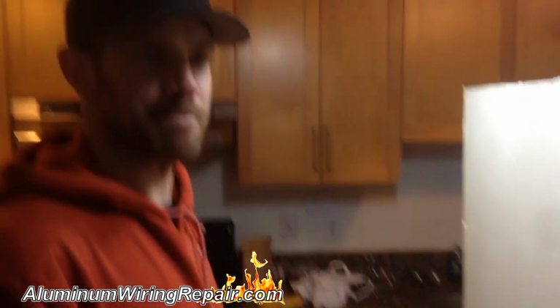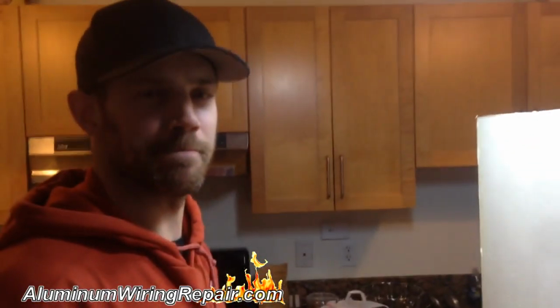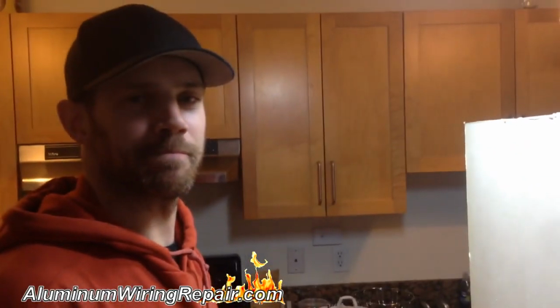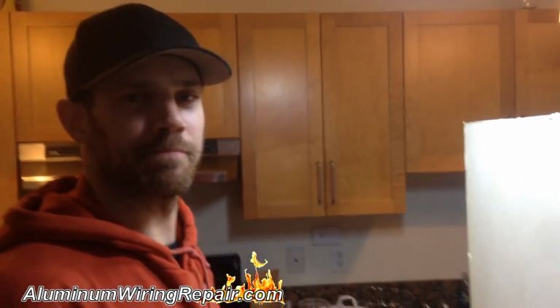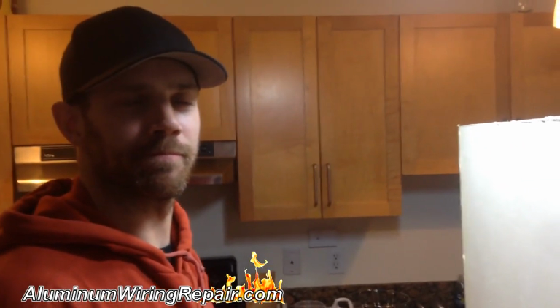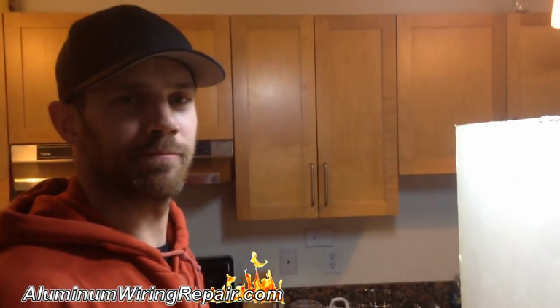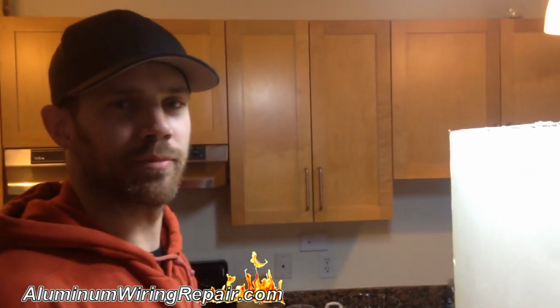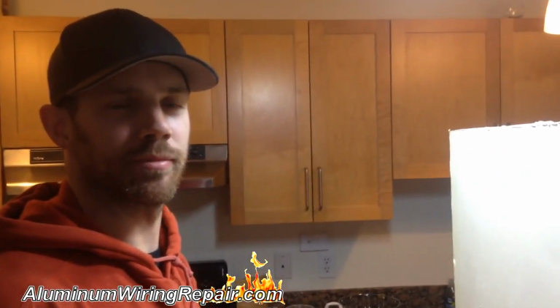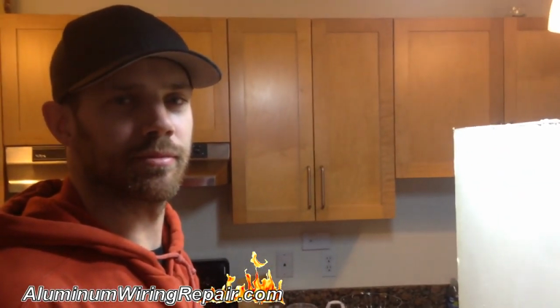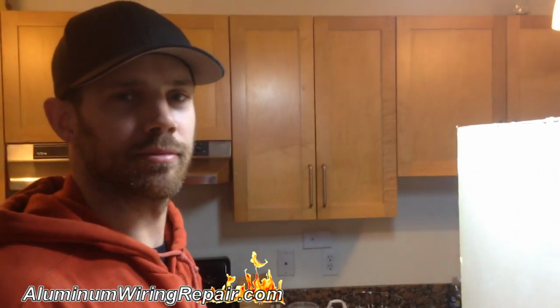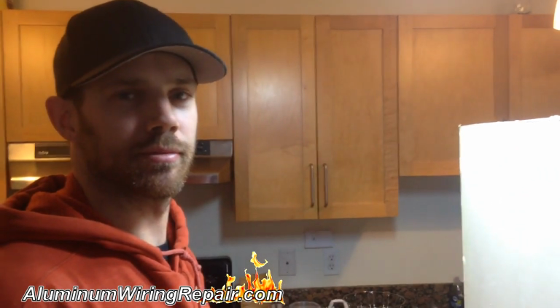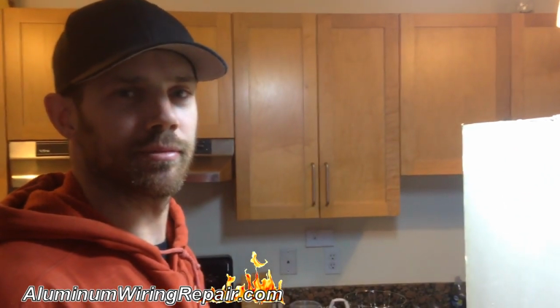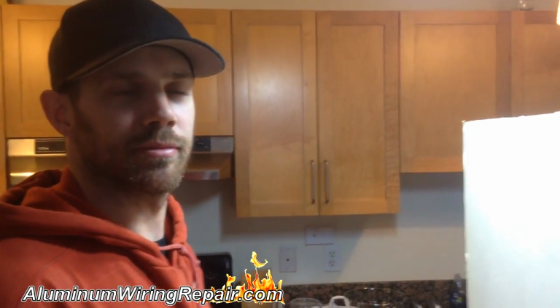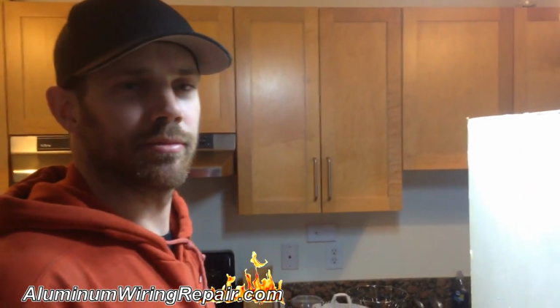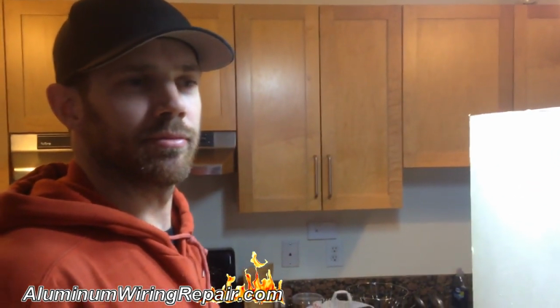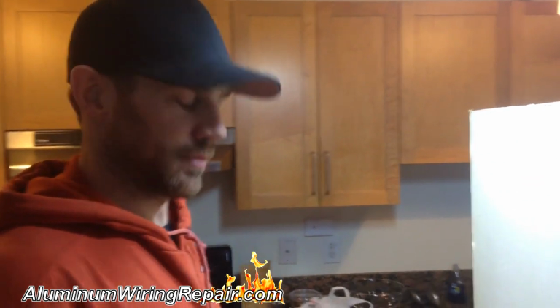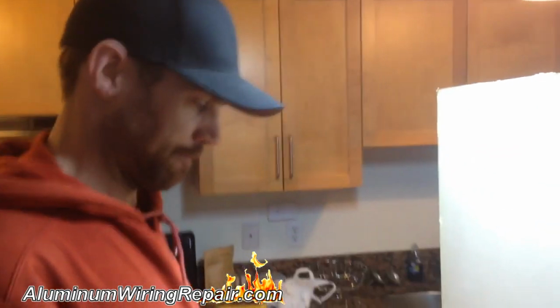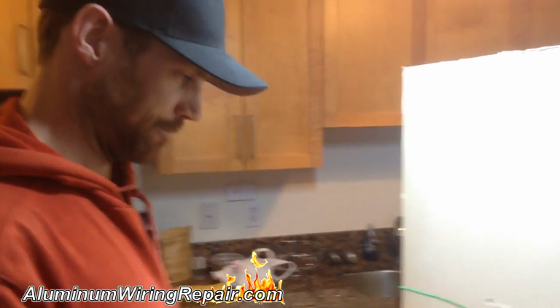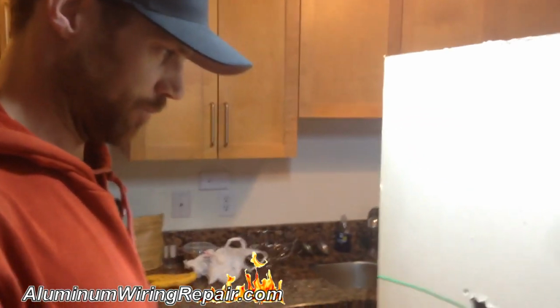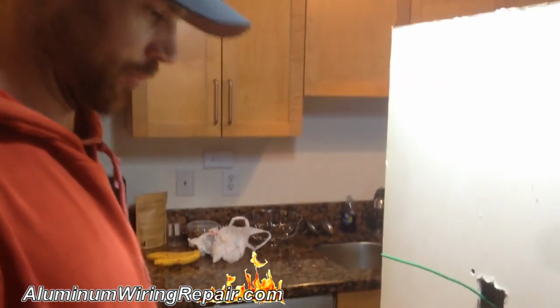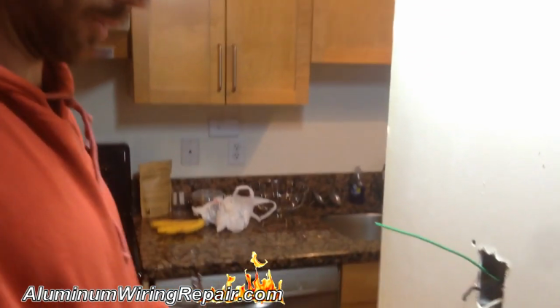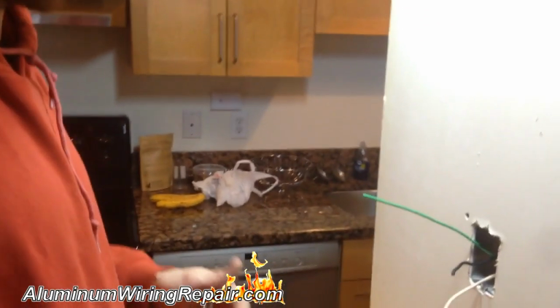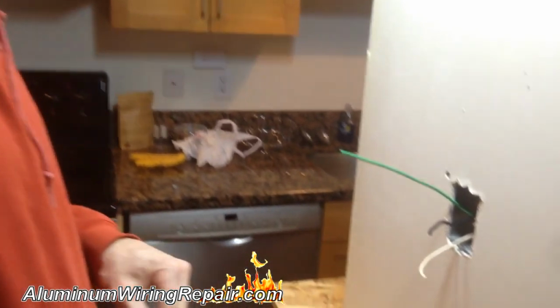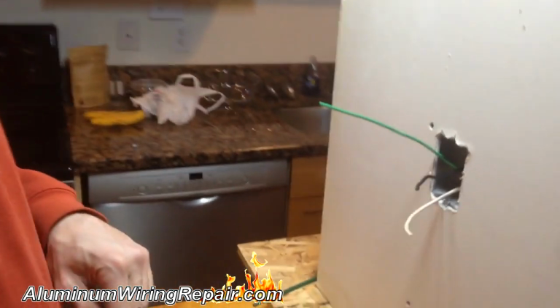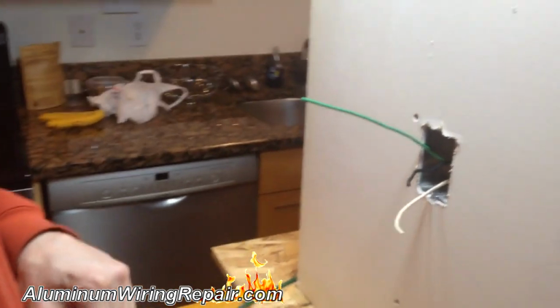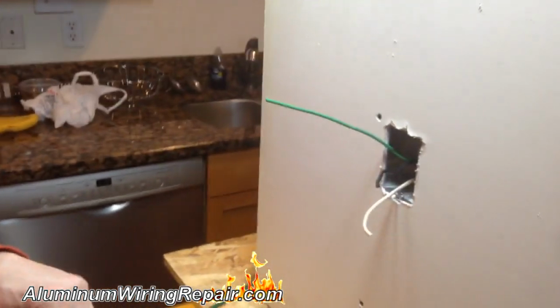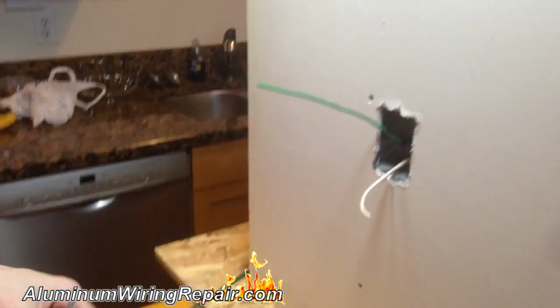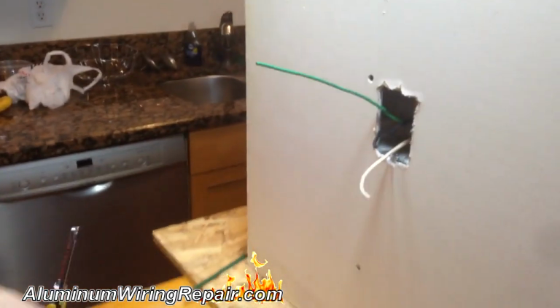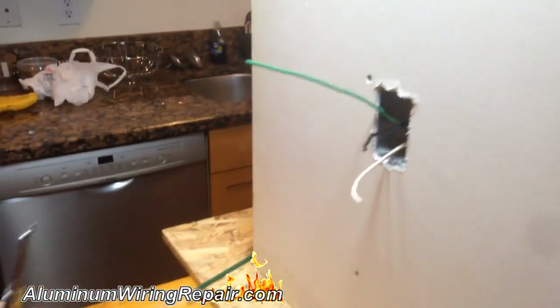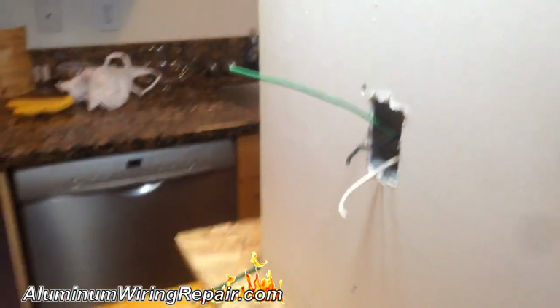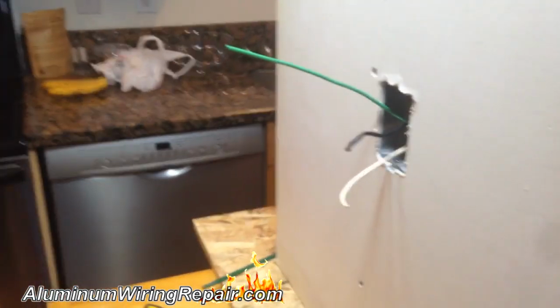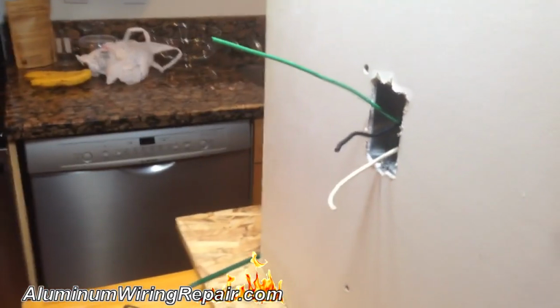This is Josh Taylor, the master electrician that I have in Calgary. Right here today he's going to show us how to install the Illumicons. Go ahead.